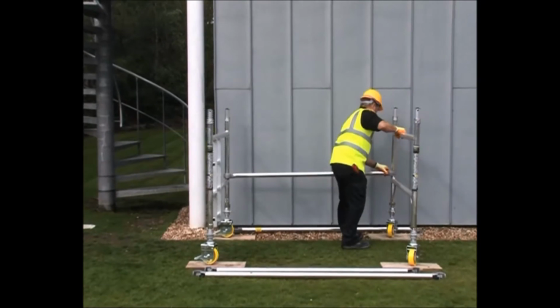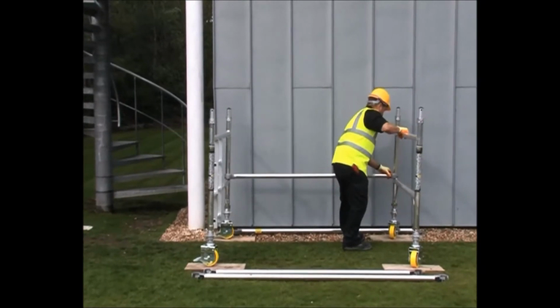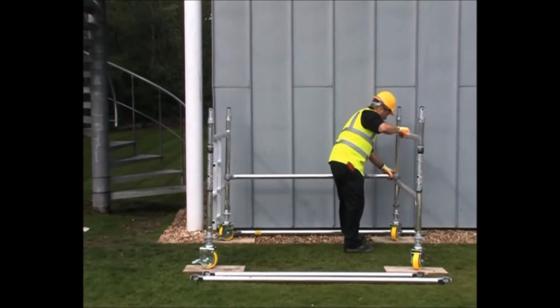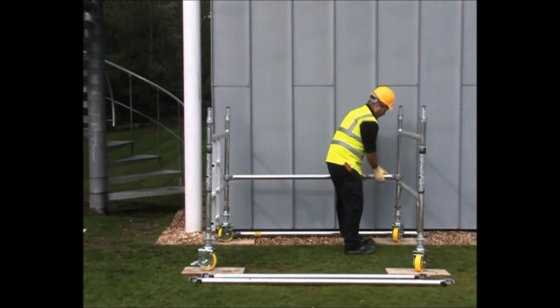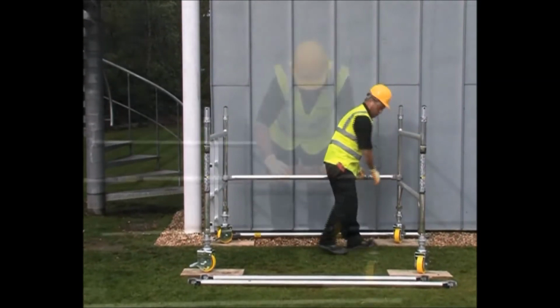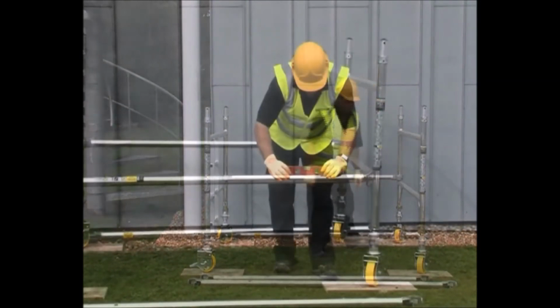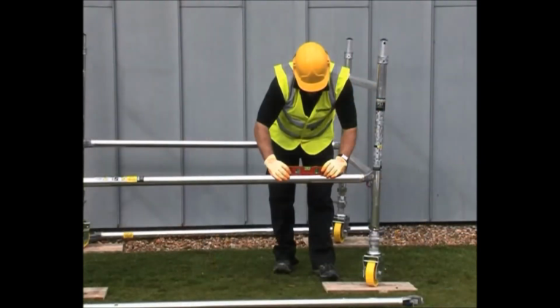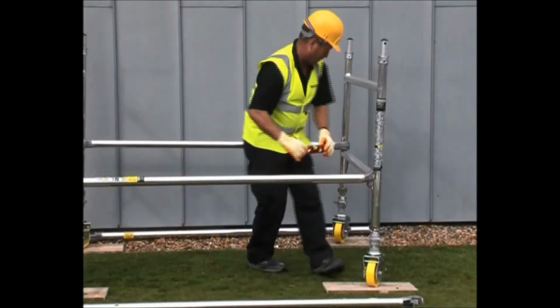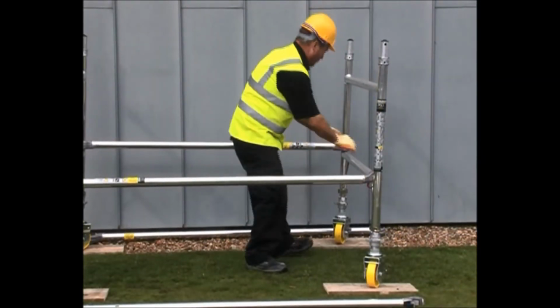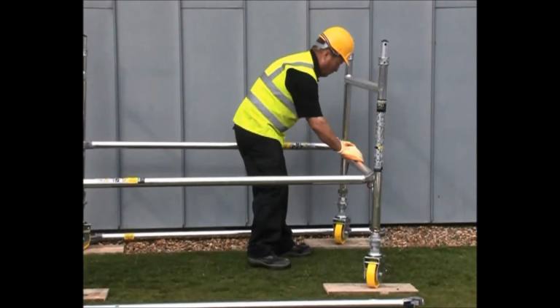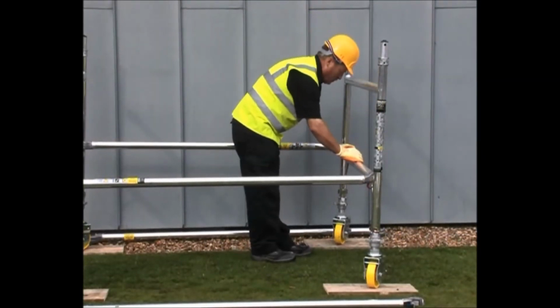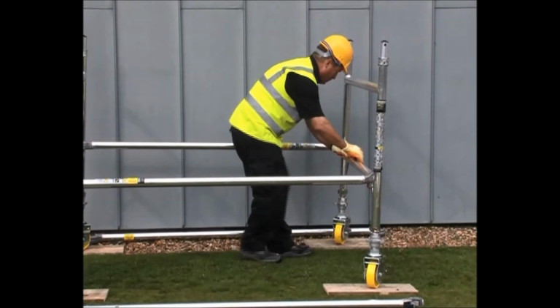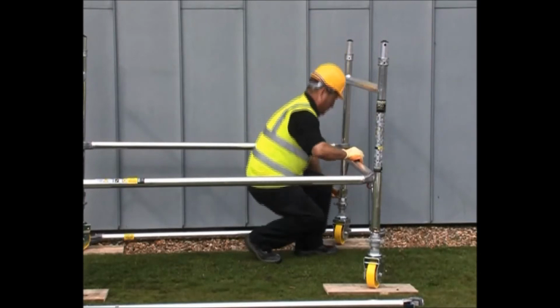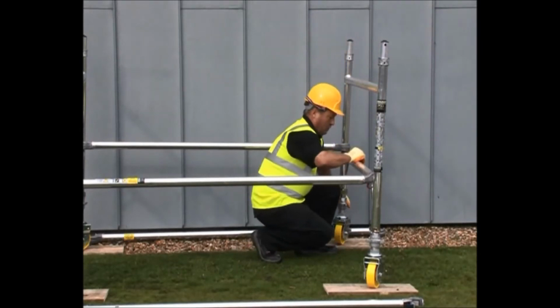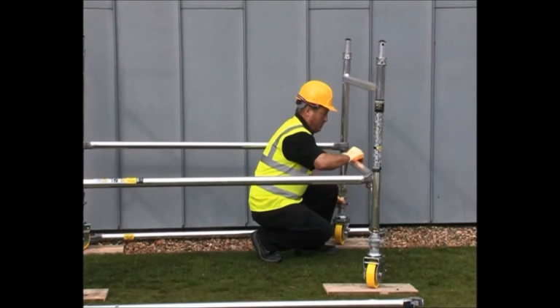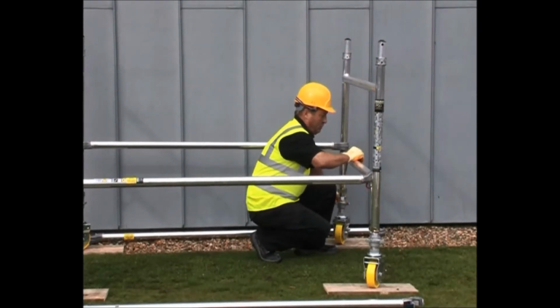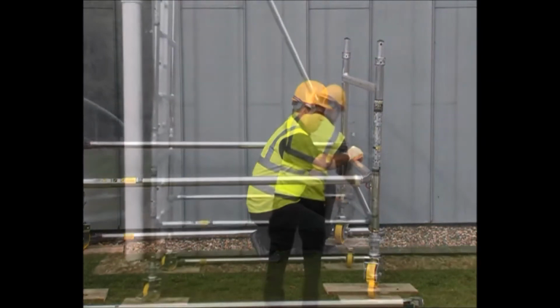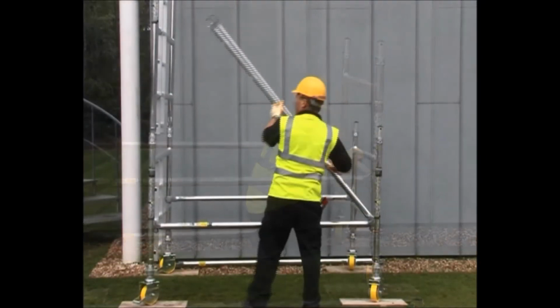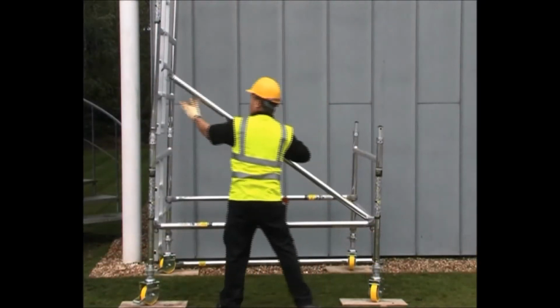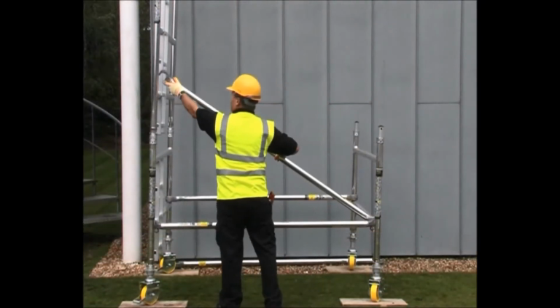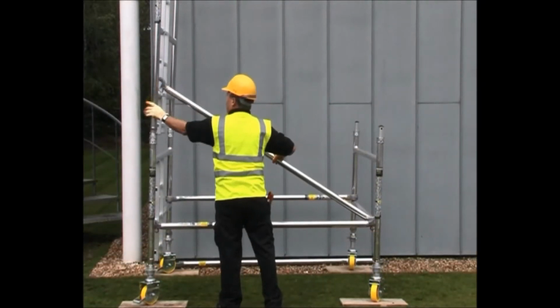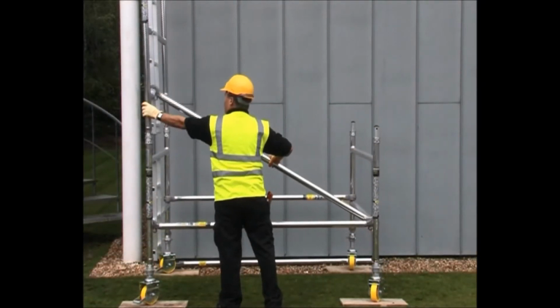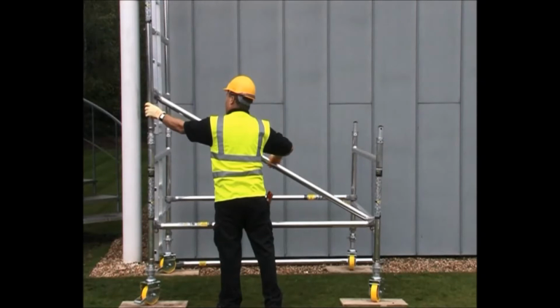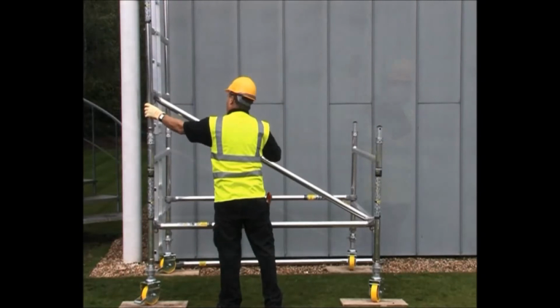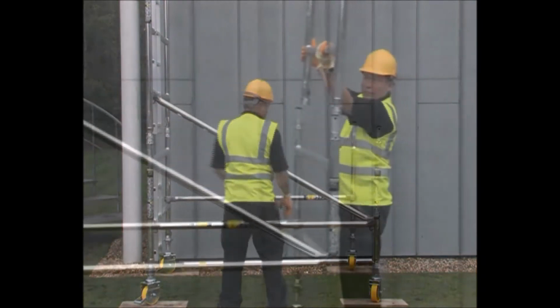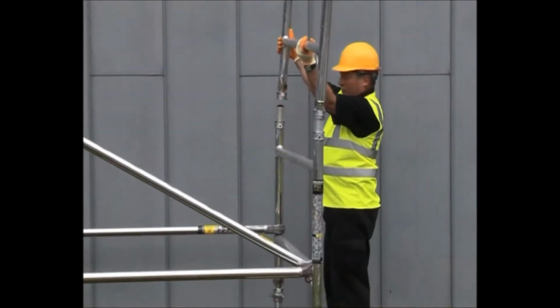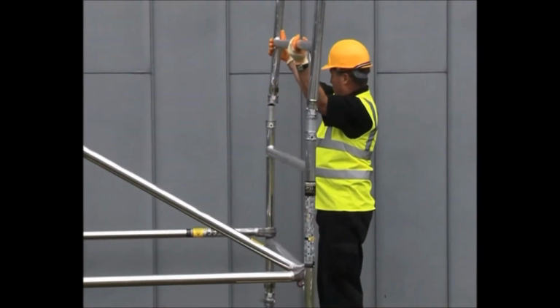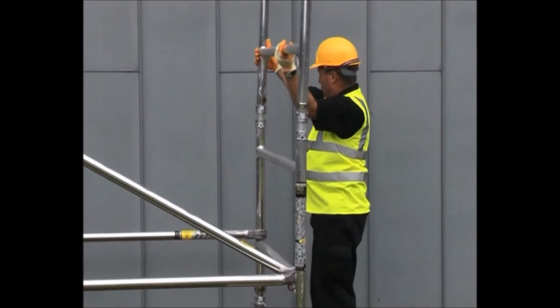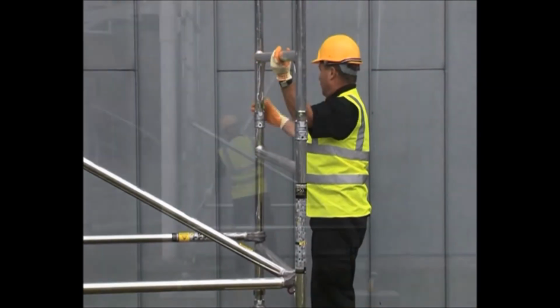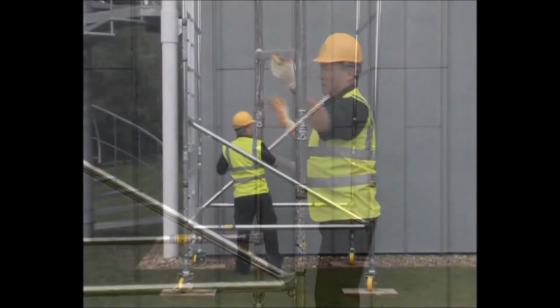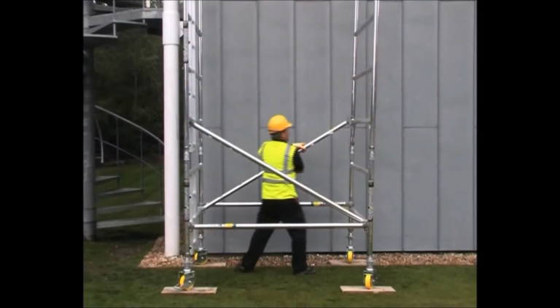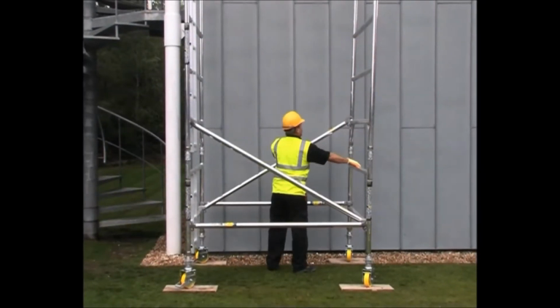Safety and ease of build start at the base. Using horizontal braces for ease of levelling combined with diagonal braces to provide rigidity, one man can build up to the first level without assistance and without leaving the ground.